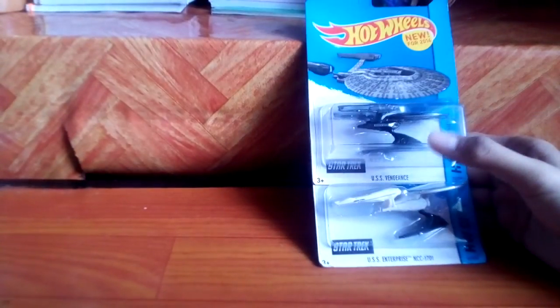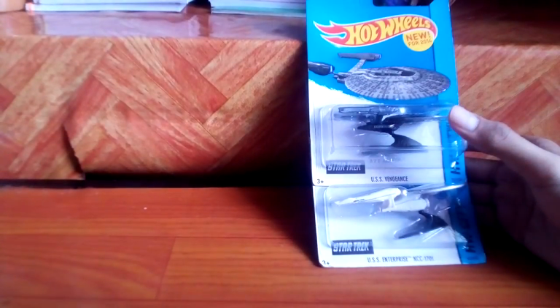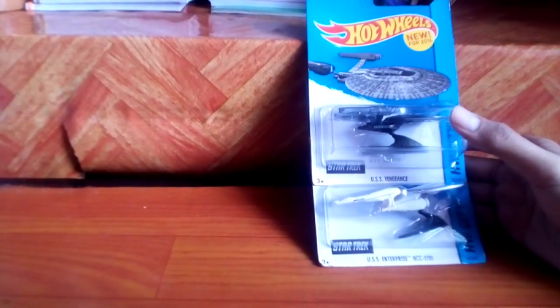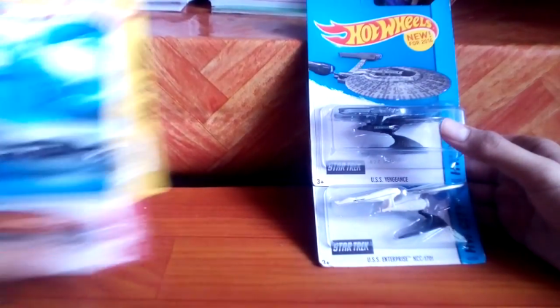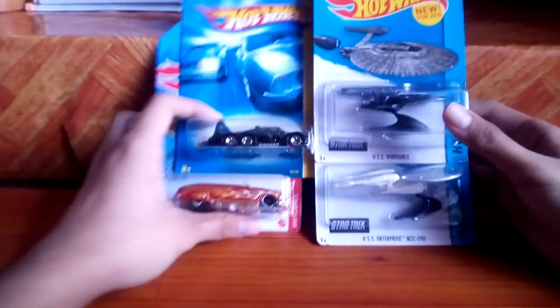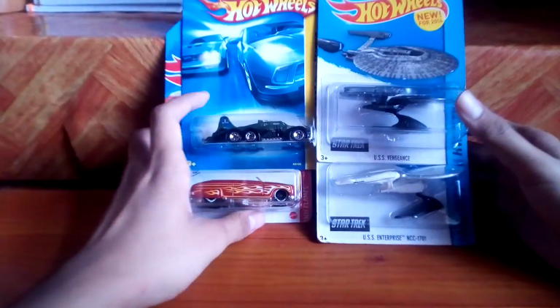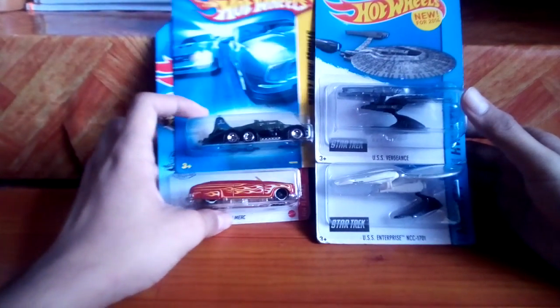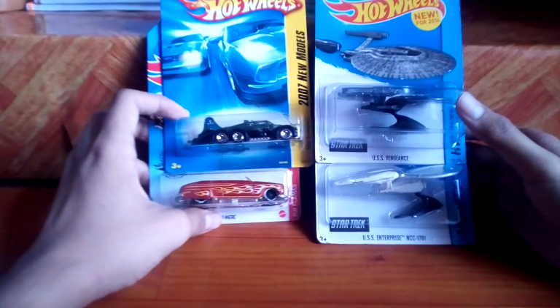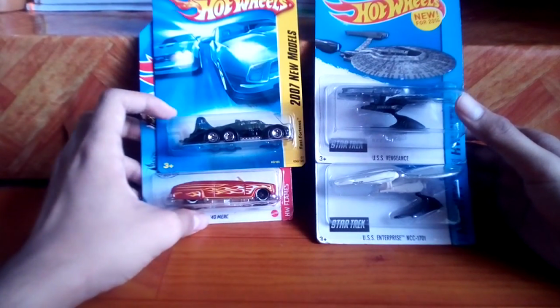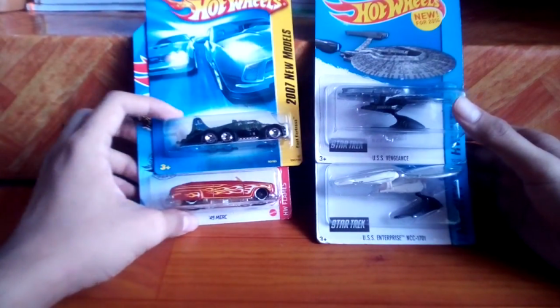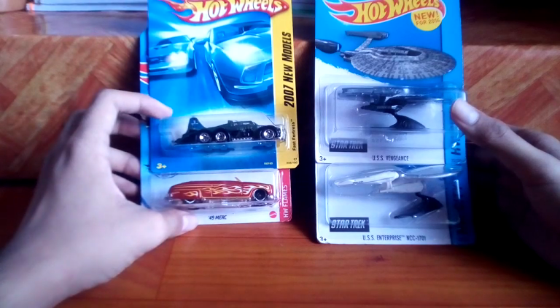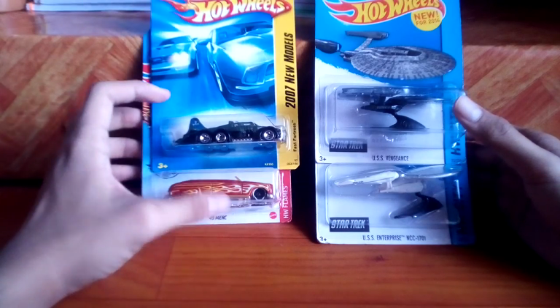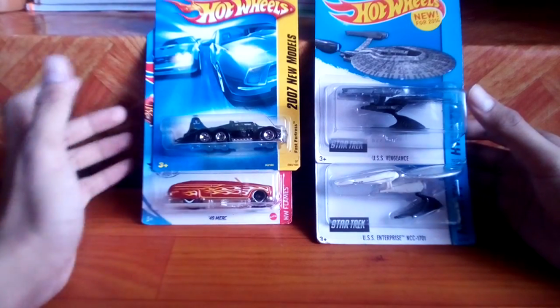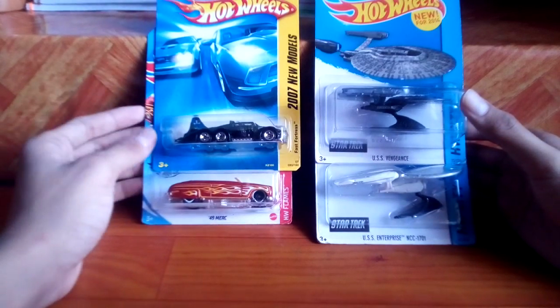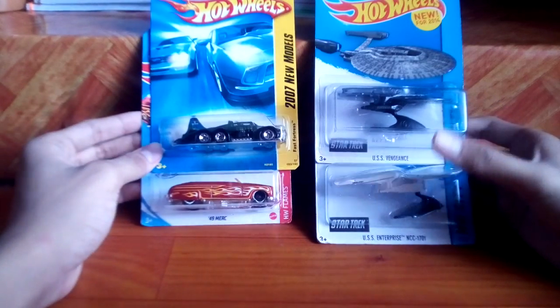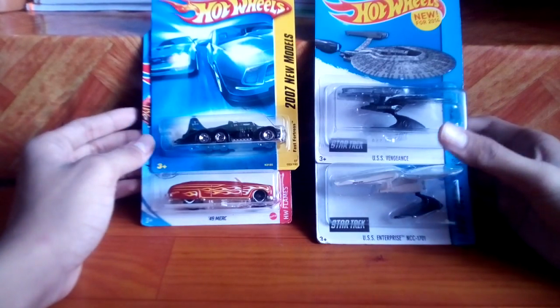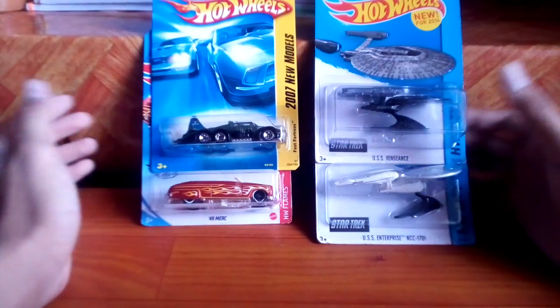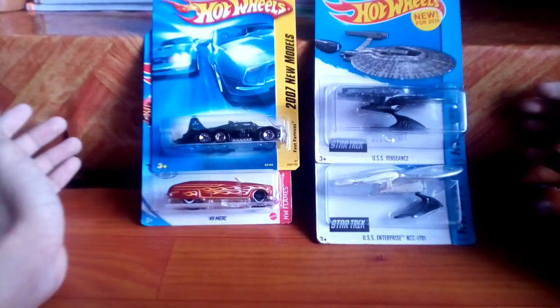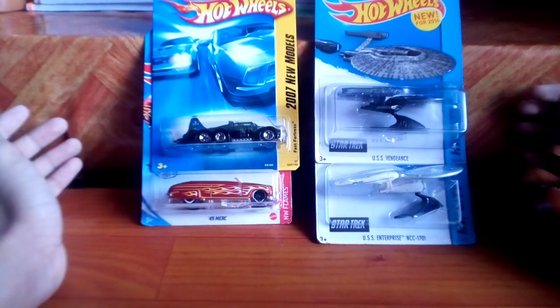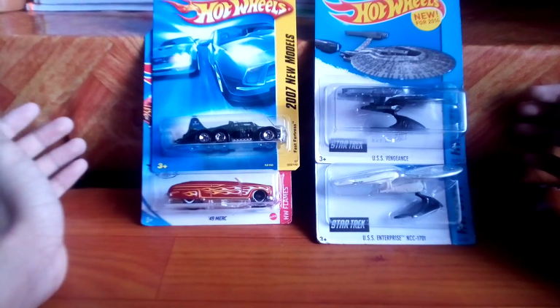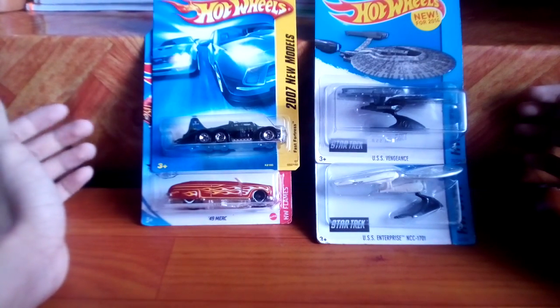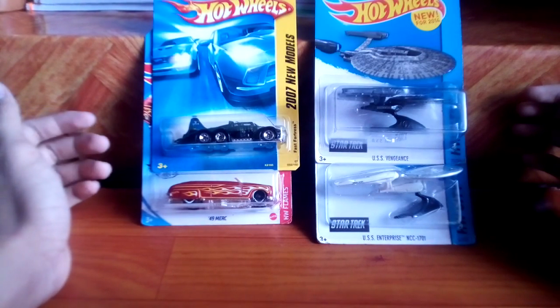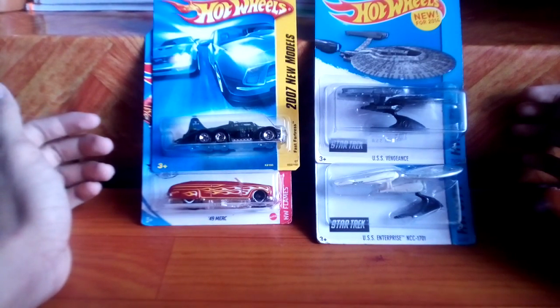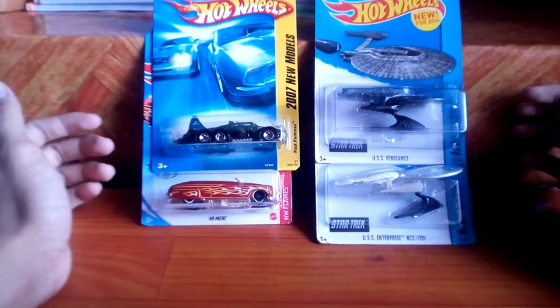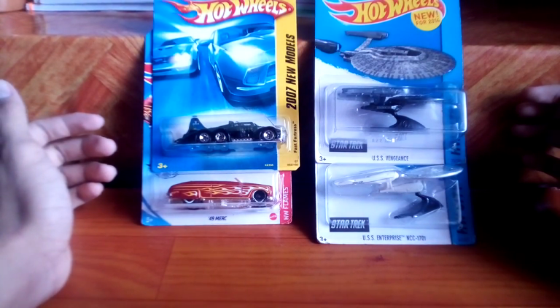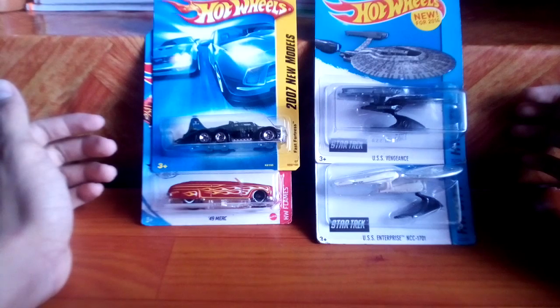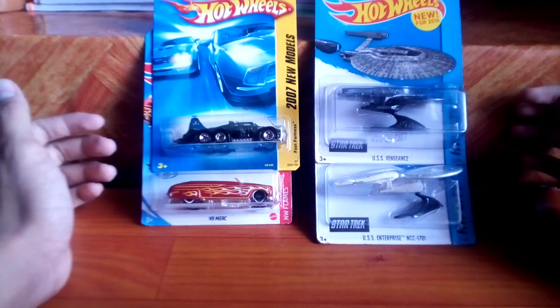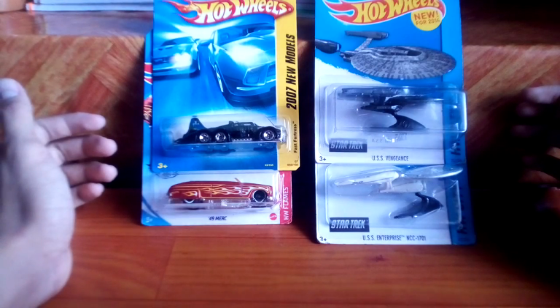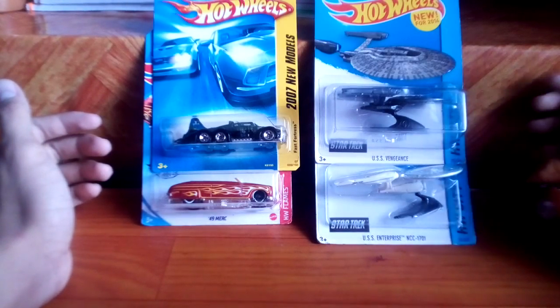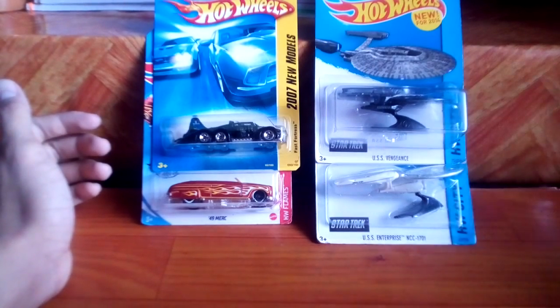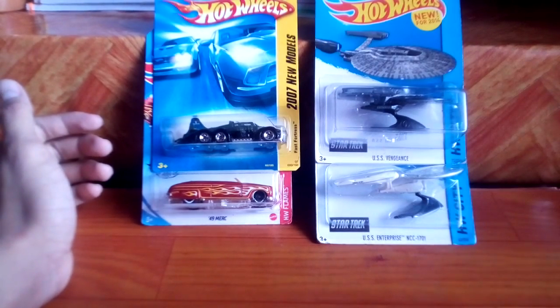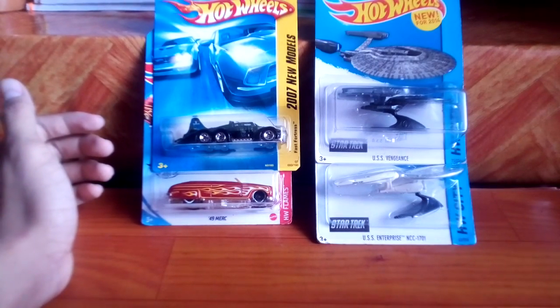Happy to get these two Star Trek vehicles and two Hot Wheels vehicles with wheels. Here's what I picked up this week. See you guys in the next Hot Wheels unboxing. Bye-bye.